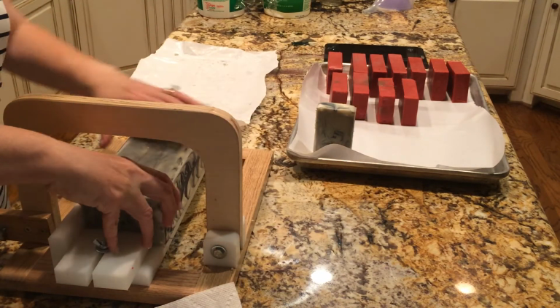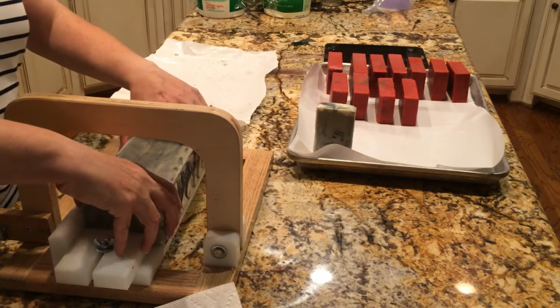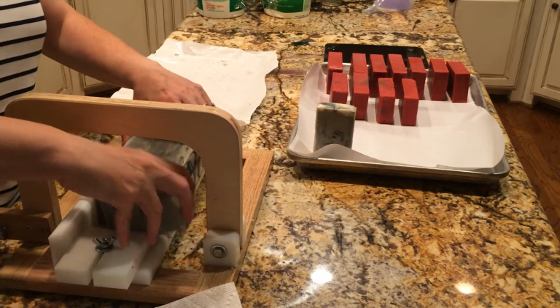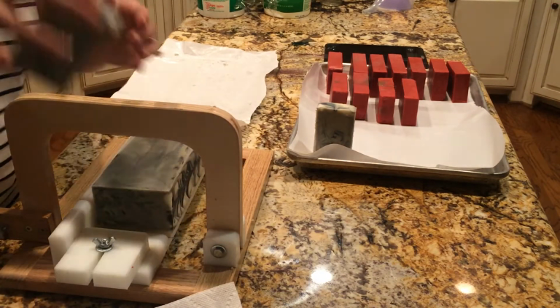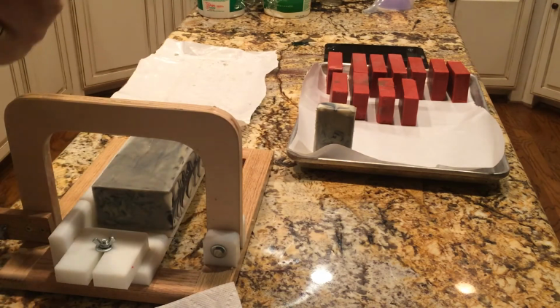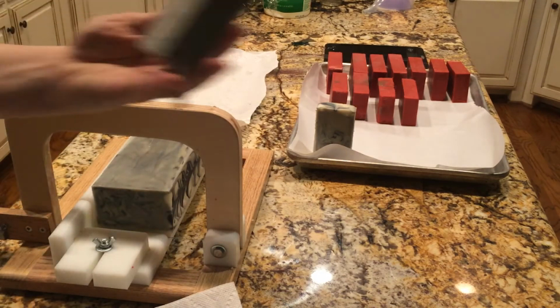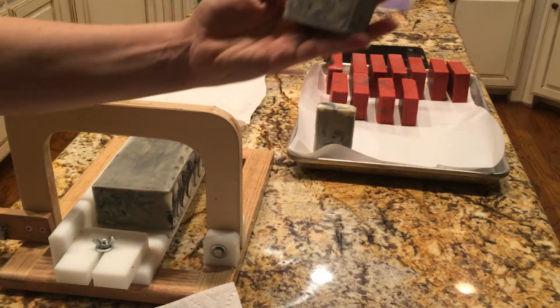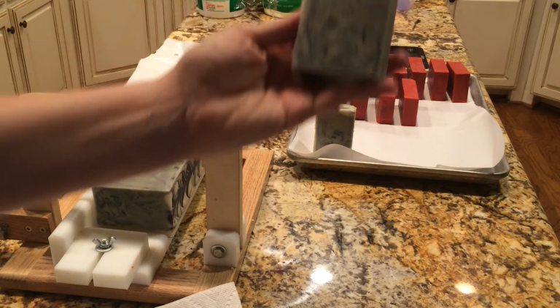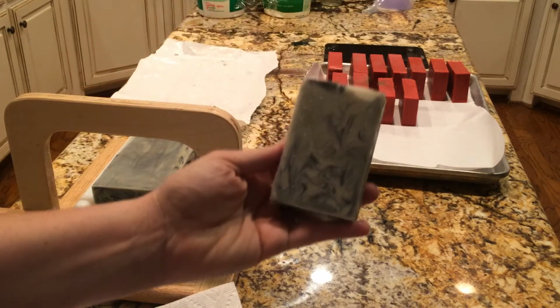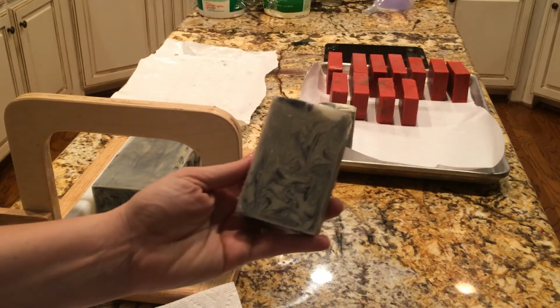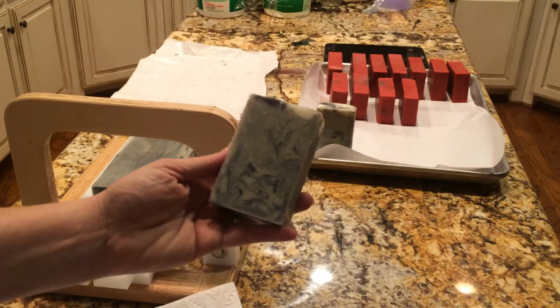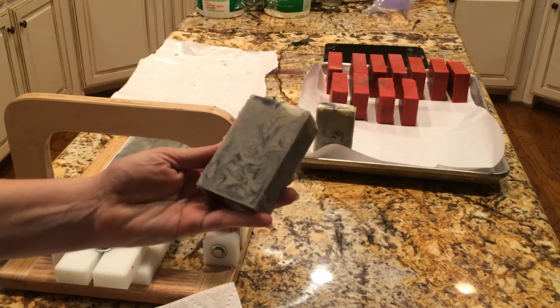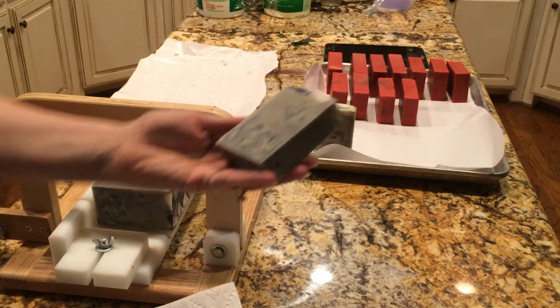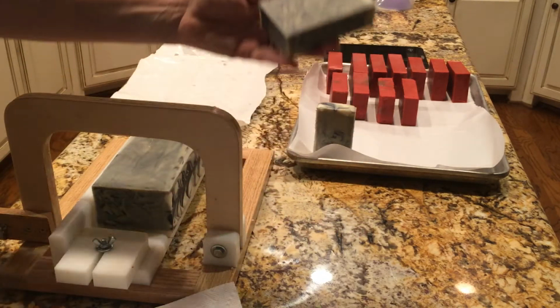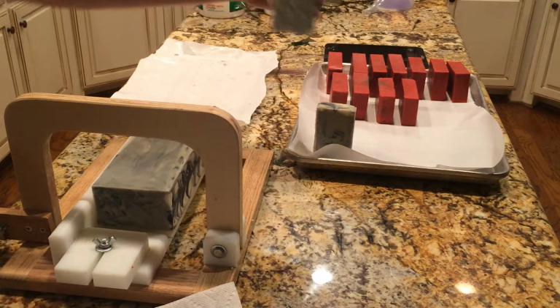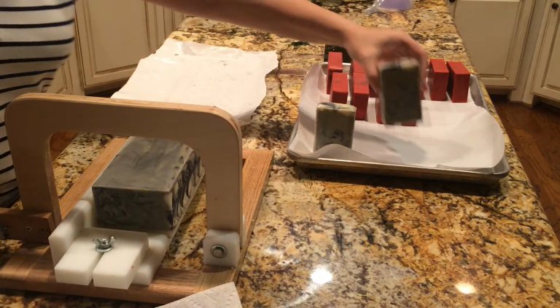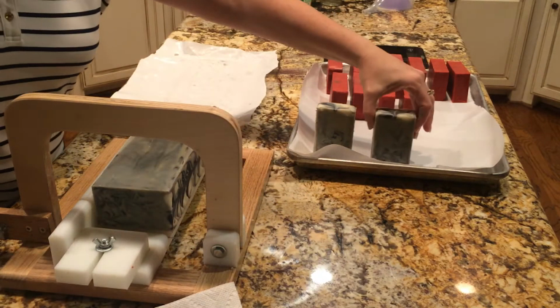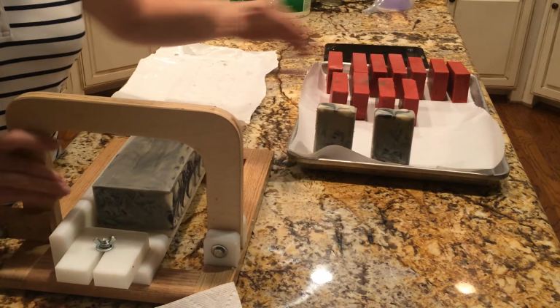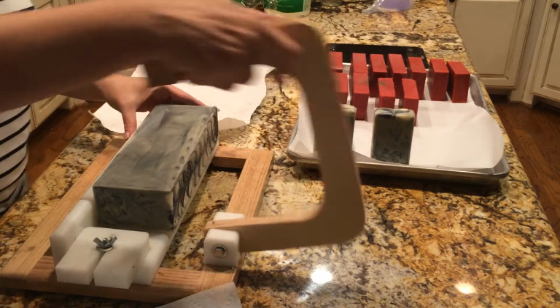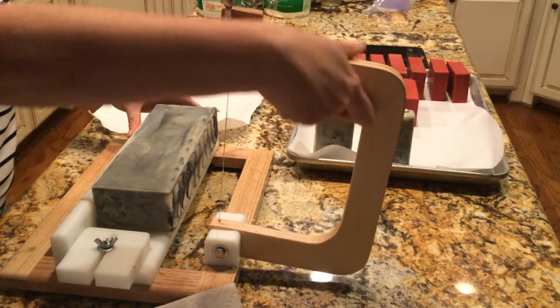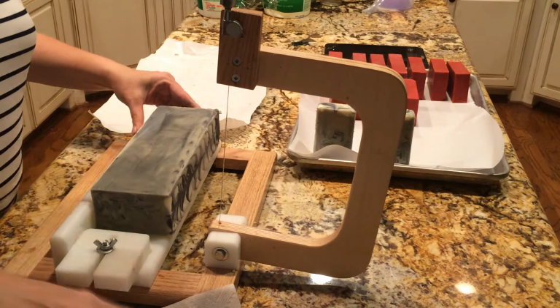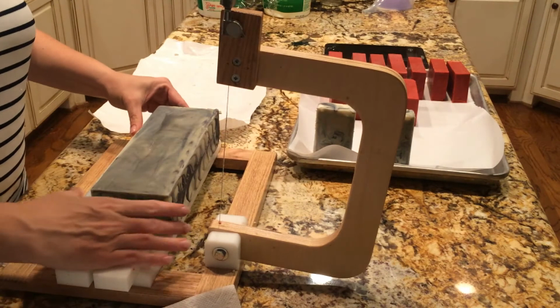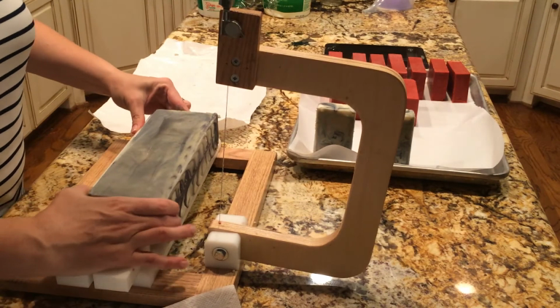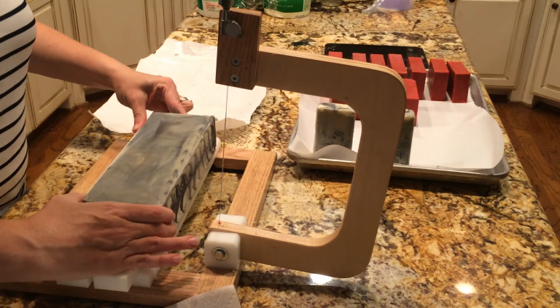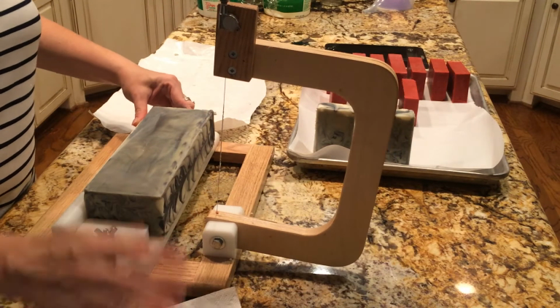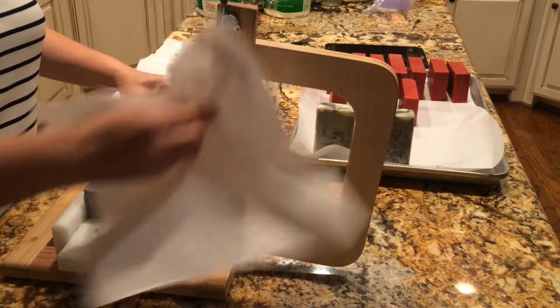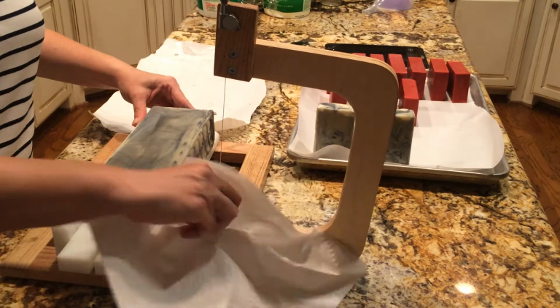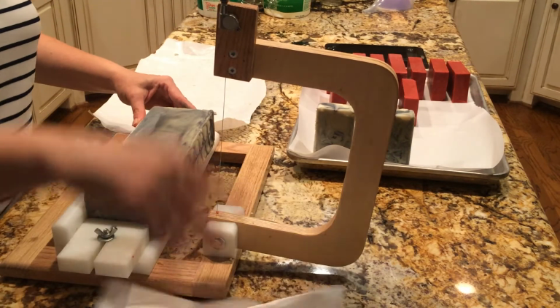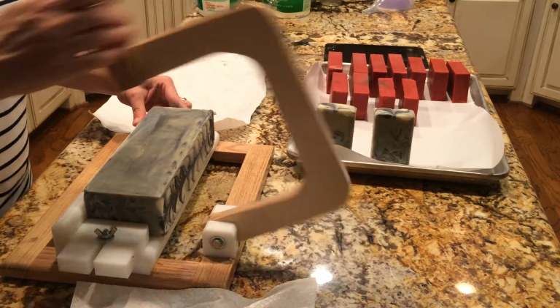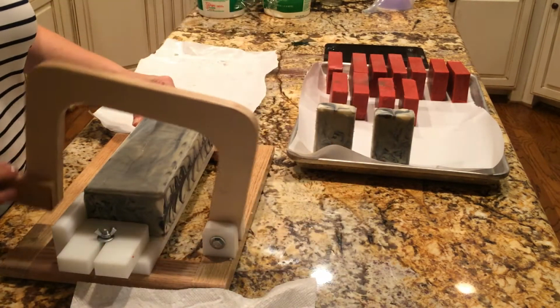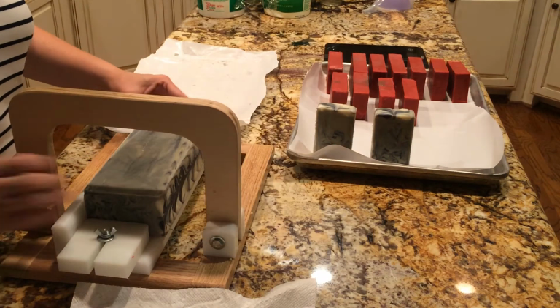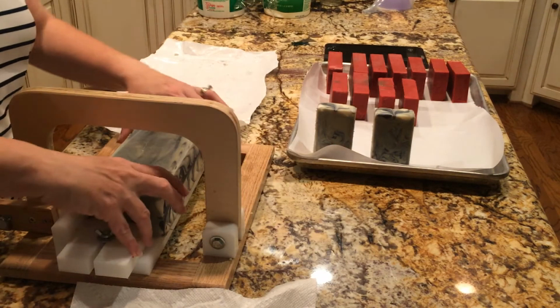Now, apple pie fragrance — that's pretty cool. This was an in-the-pot swirl, and then I swirled it around with the hanger.